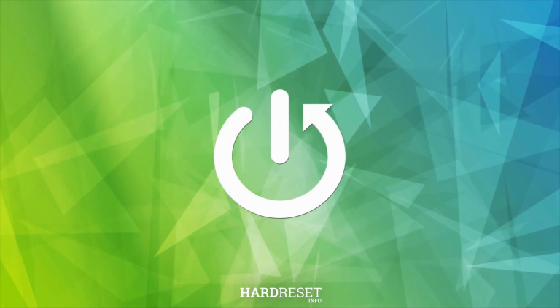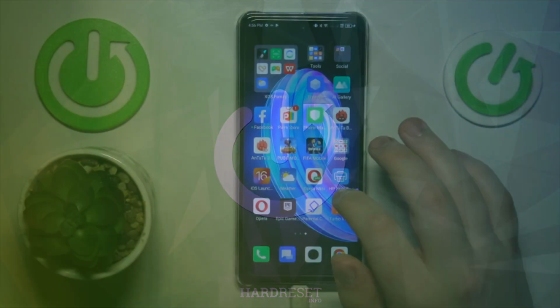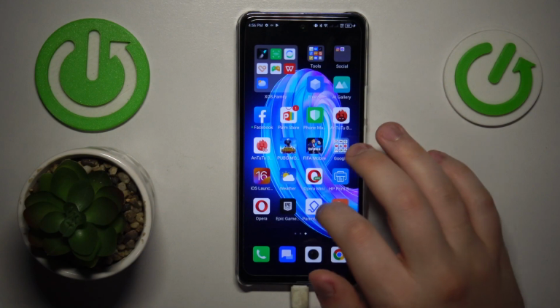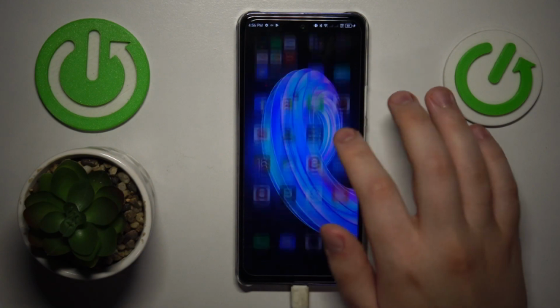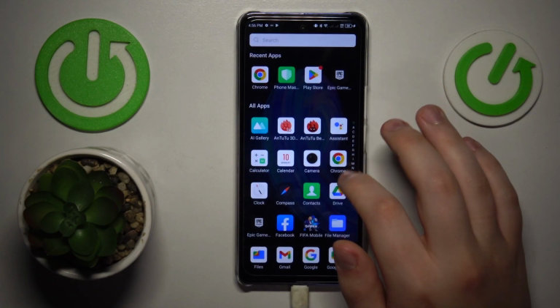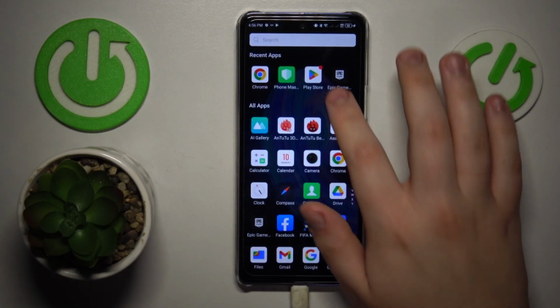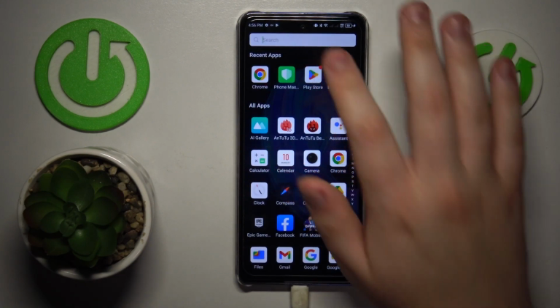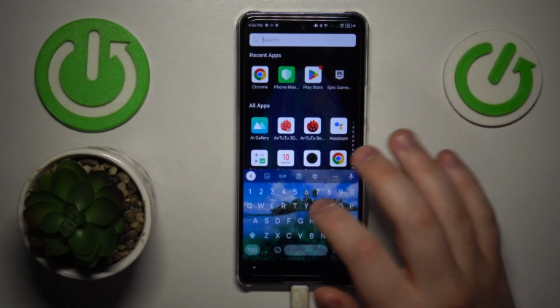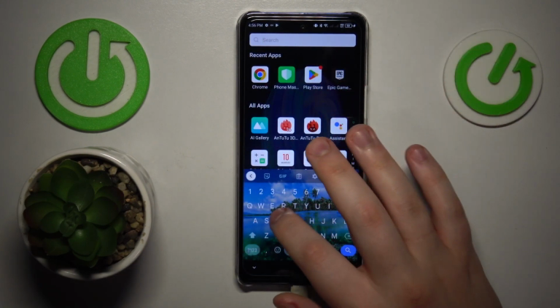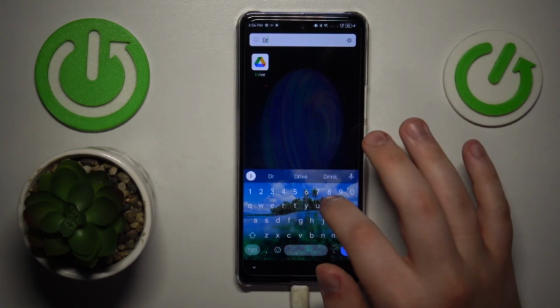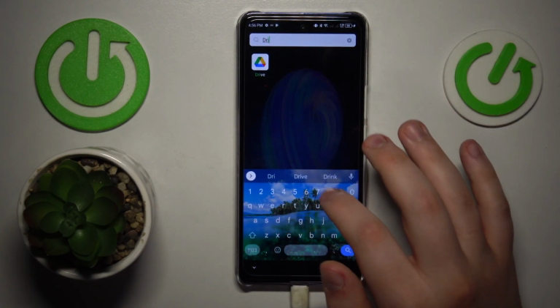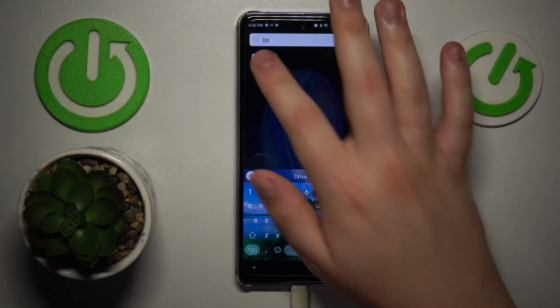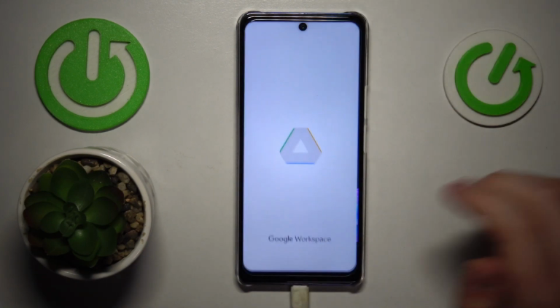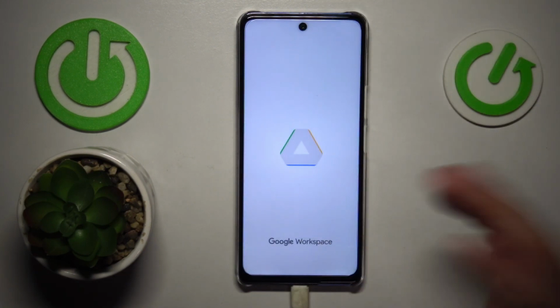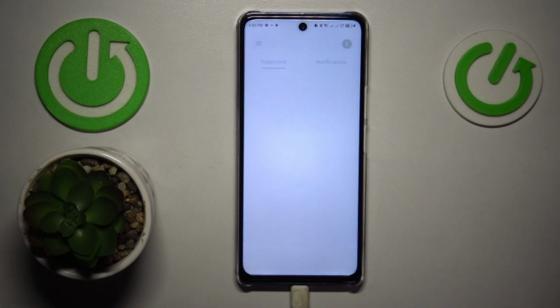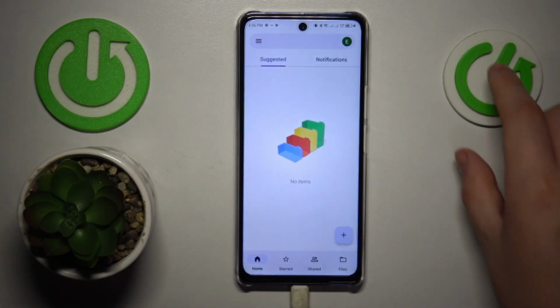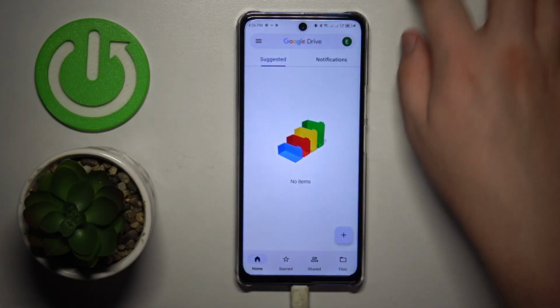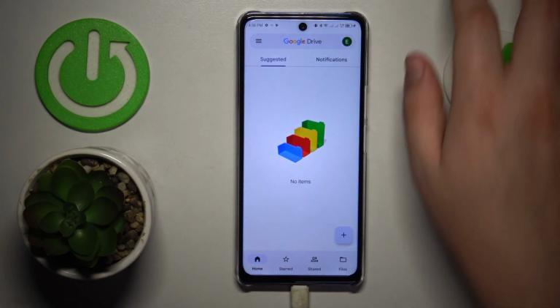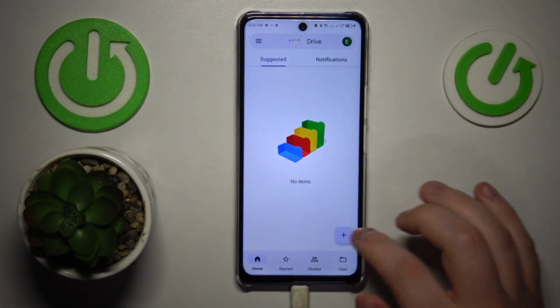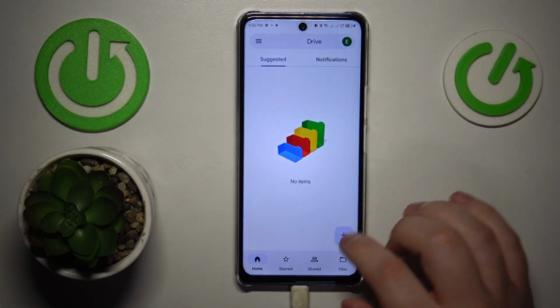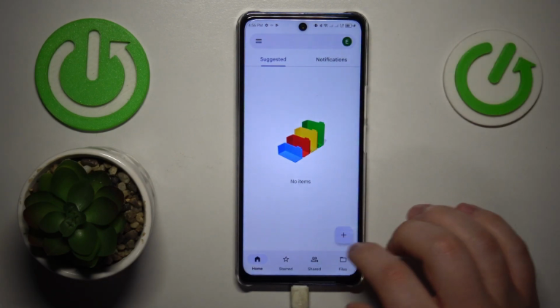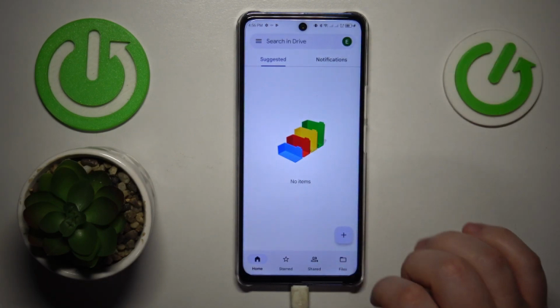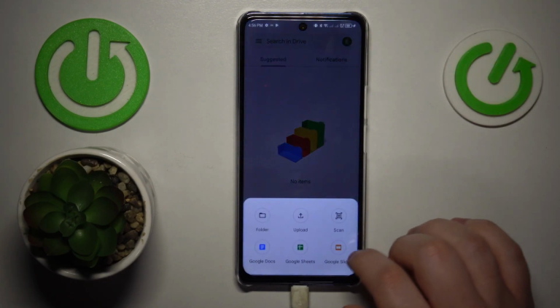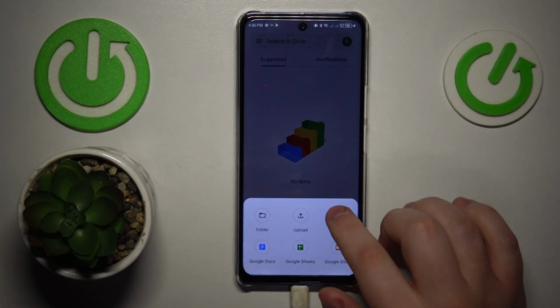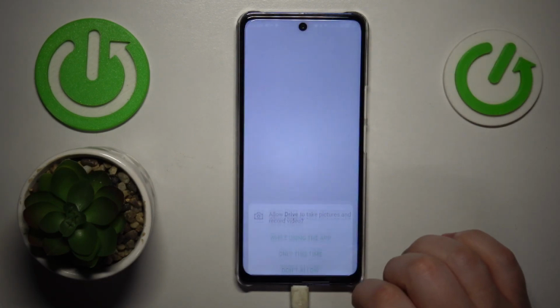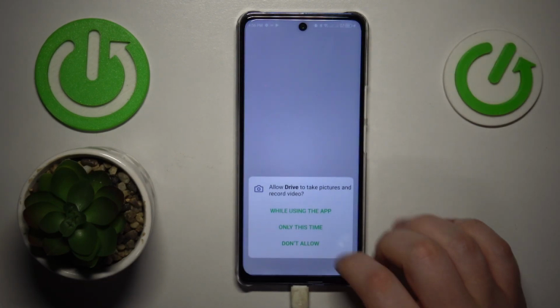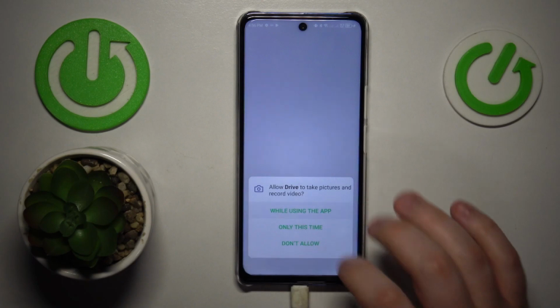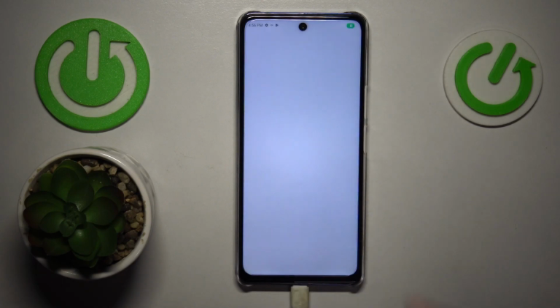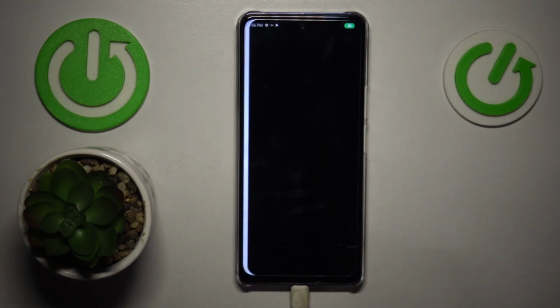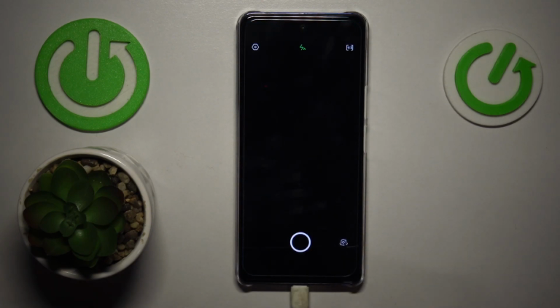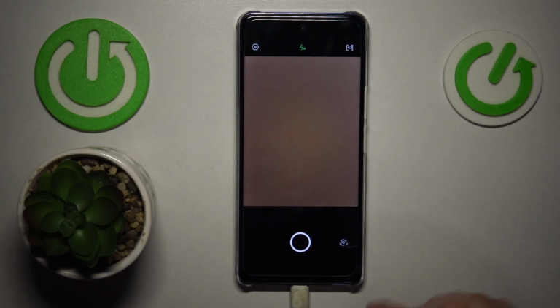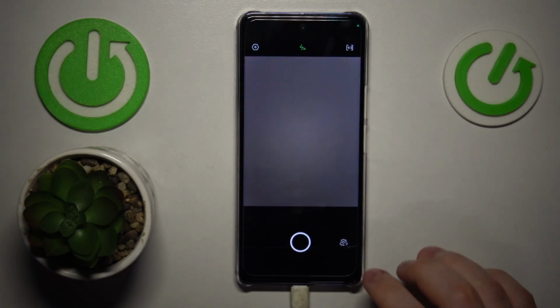The first step is to find and launch the Google Drive app that should come pre-installed on your phone. If not, just get it for free from the Google Play Store. Then tap this plus icon, choose the scan option, and grant the Google Drive app with the camera access.